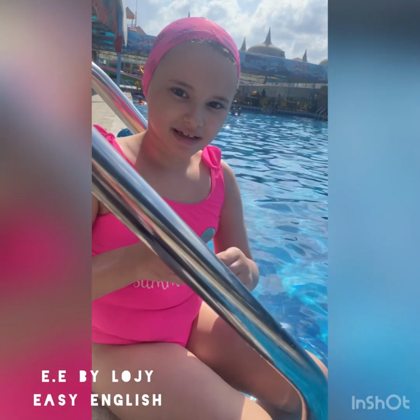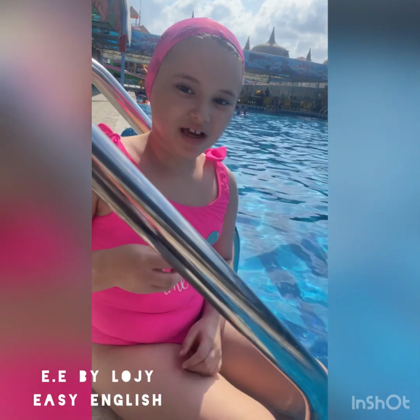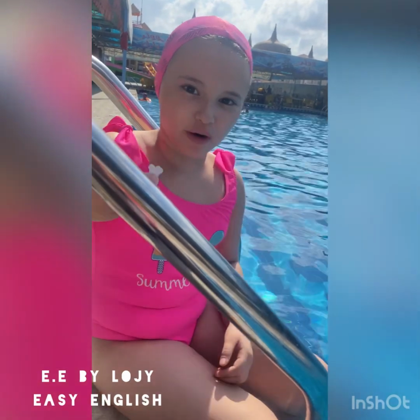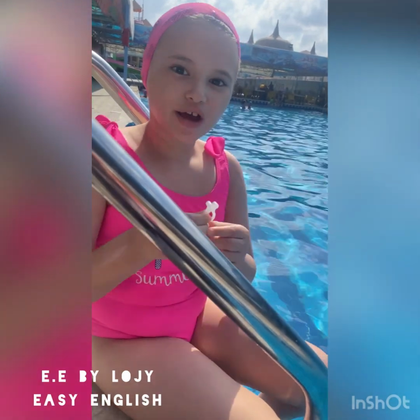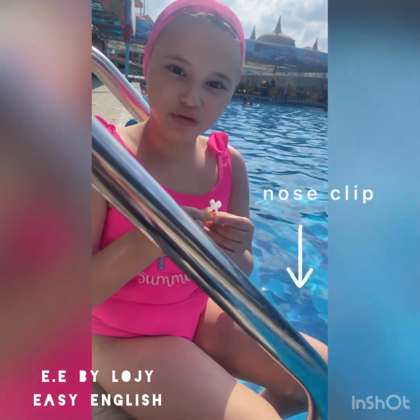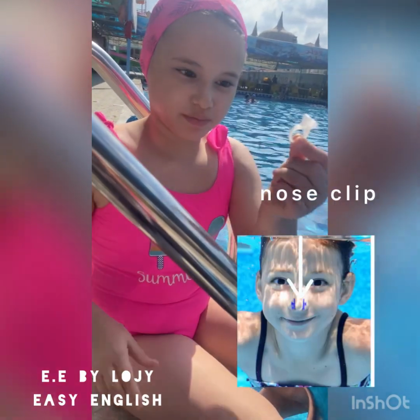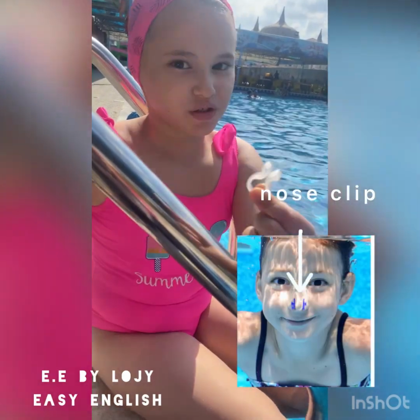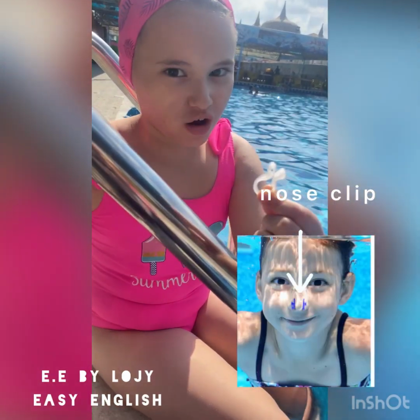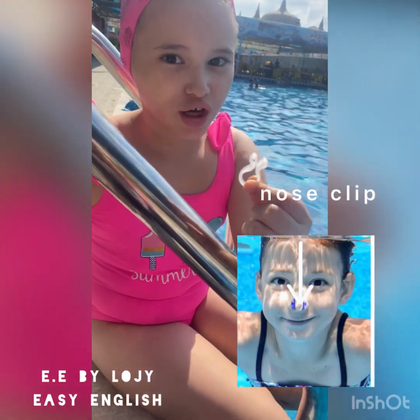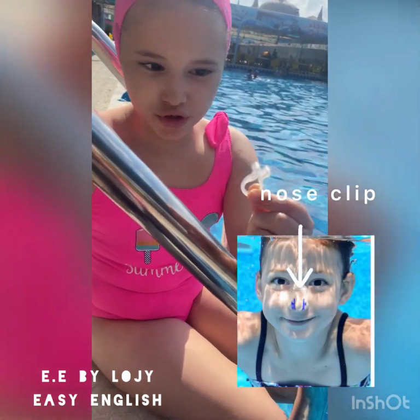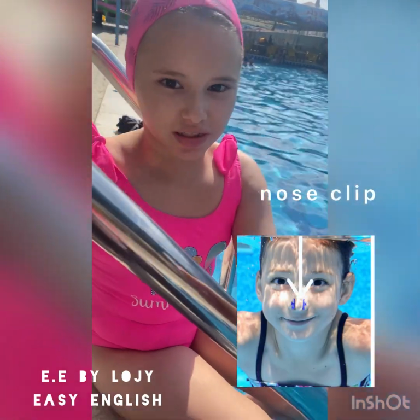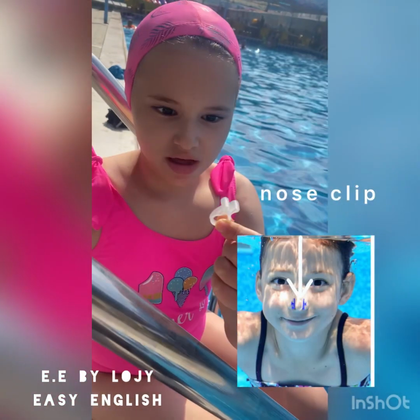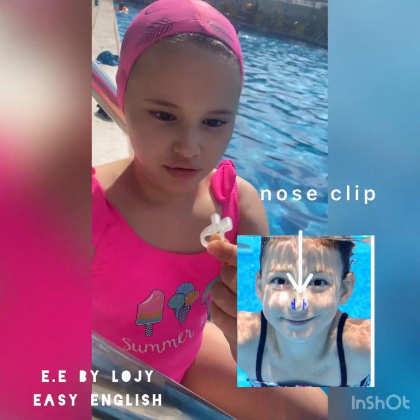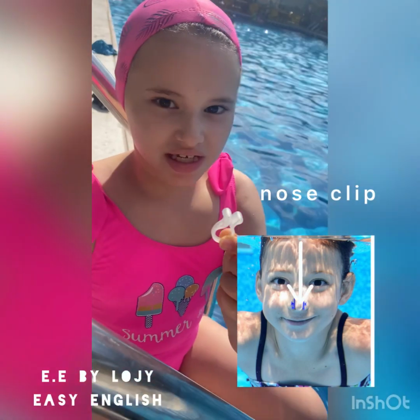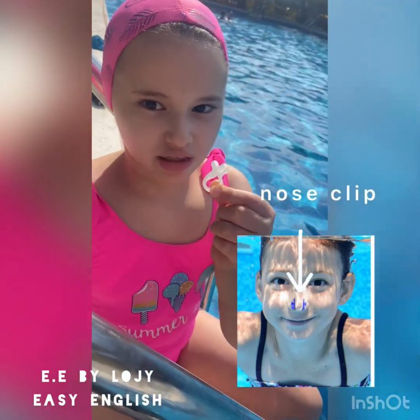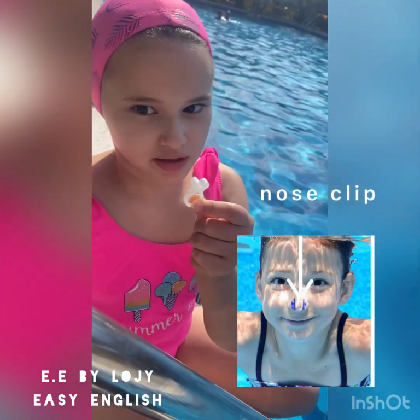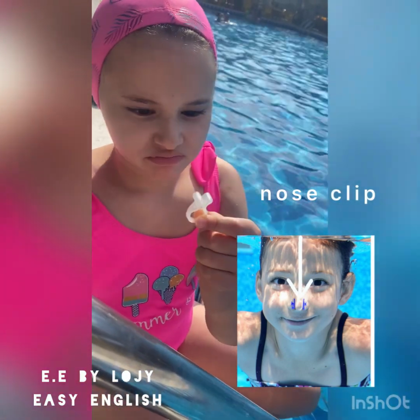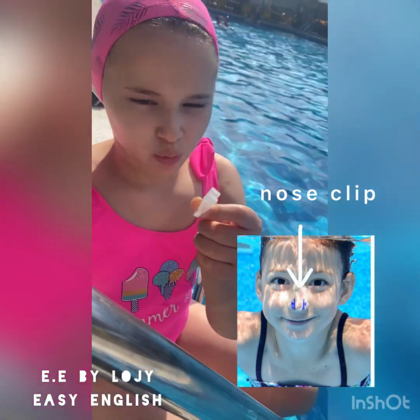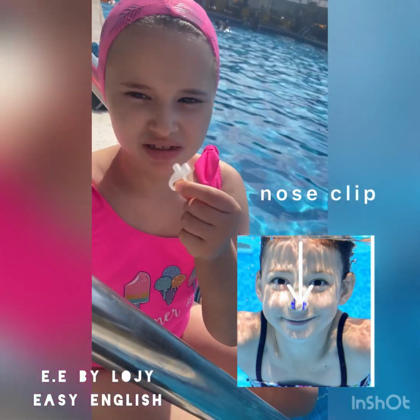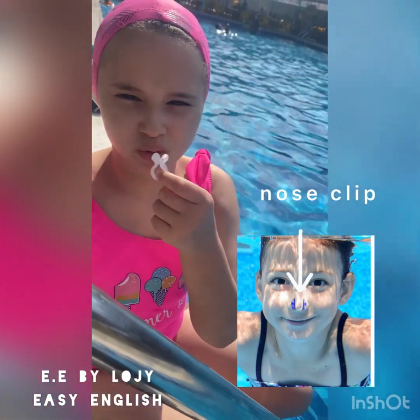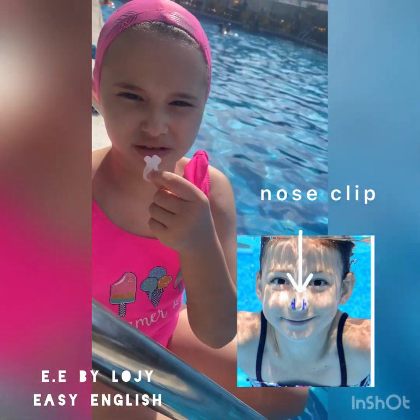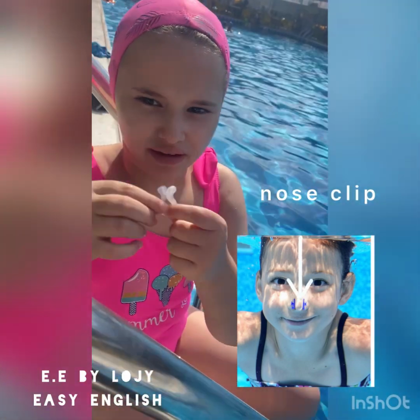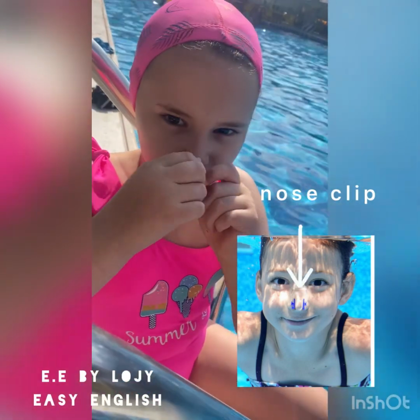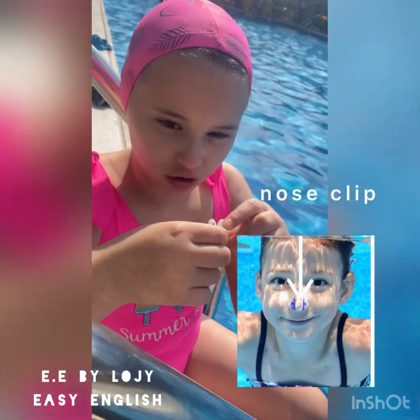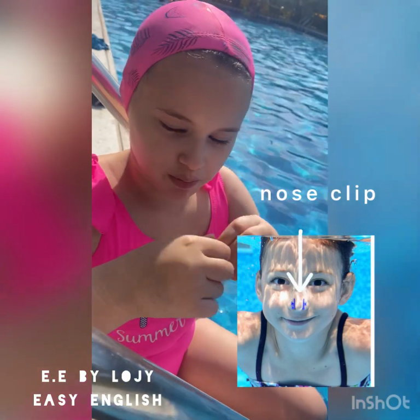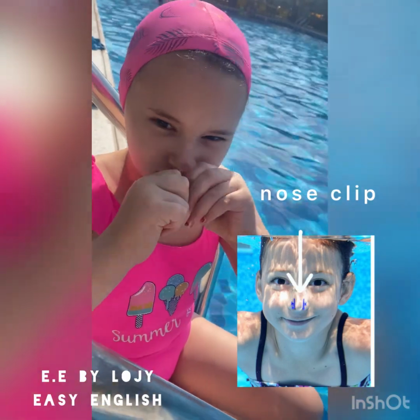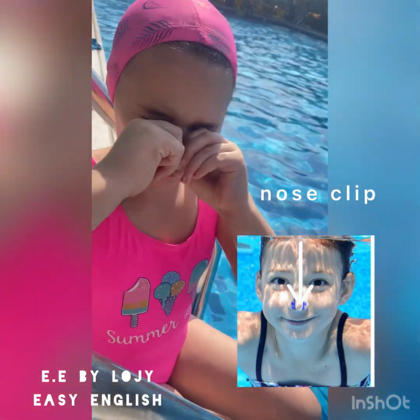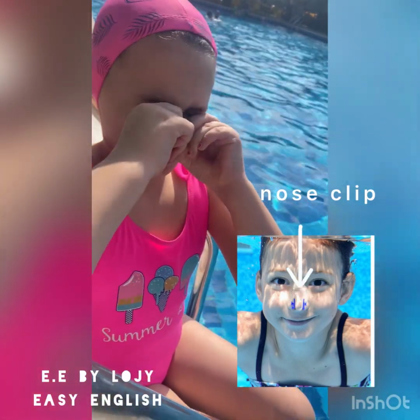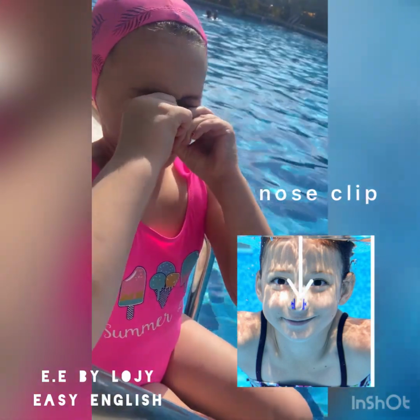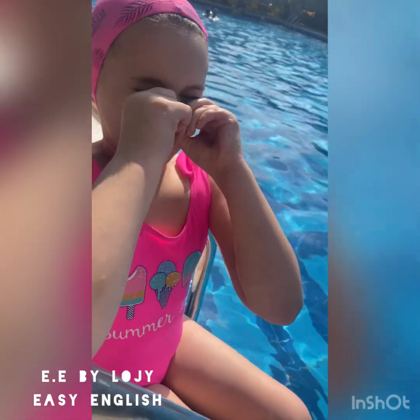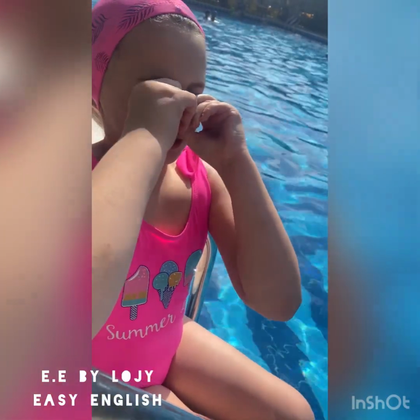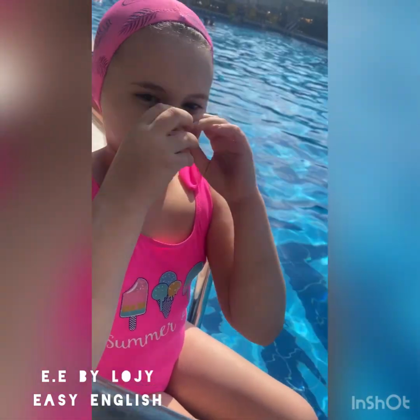Time for a nose clip. This is a nose clip. What is this weird thing? Look, you put it over your nose like this so water doesn't get into your nose.